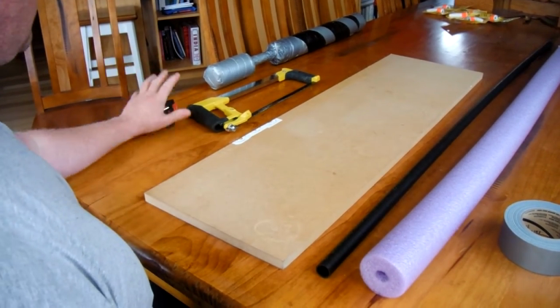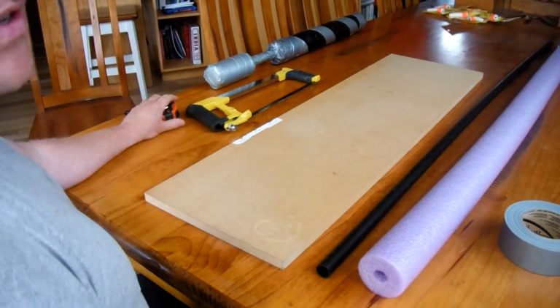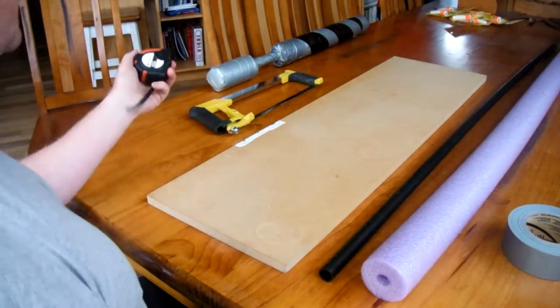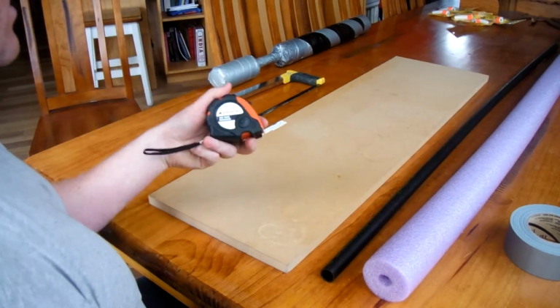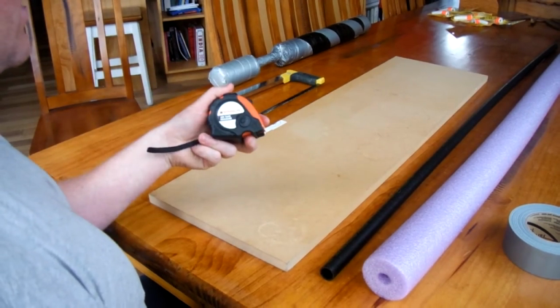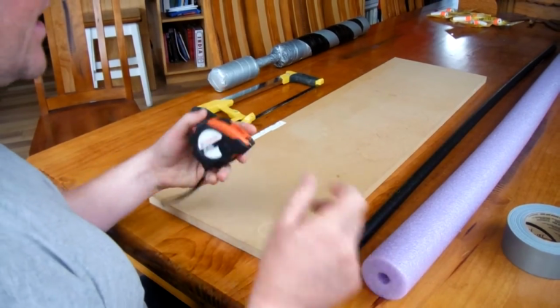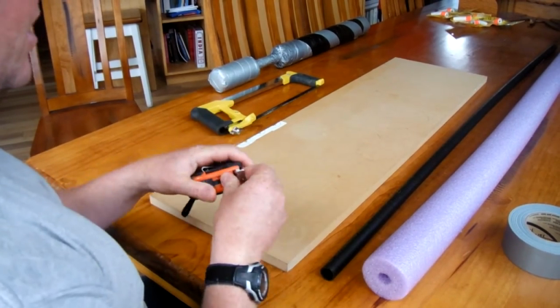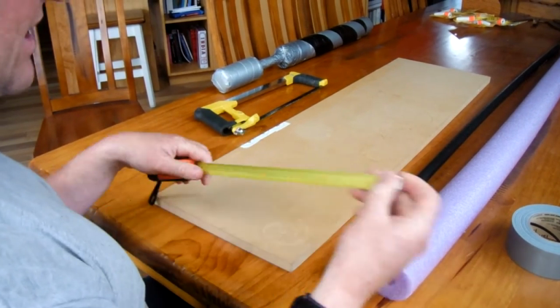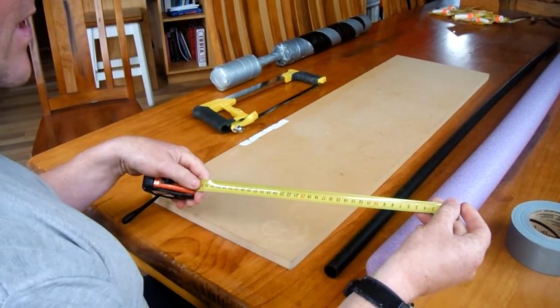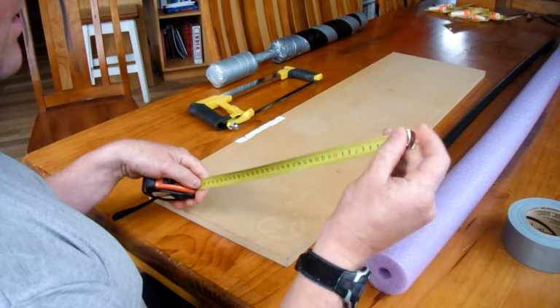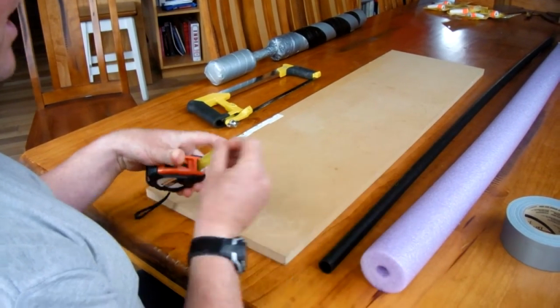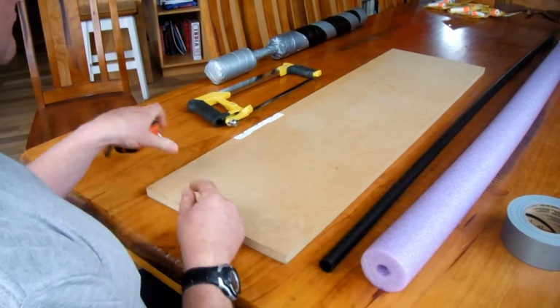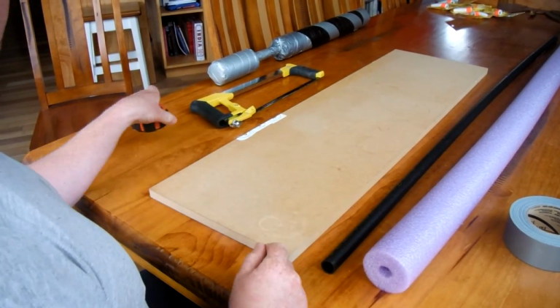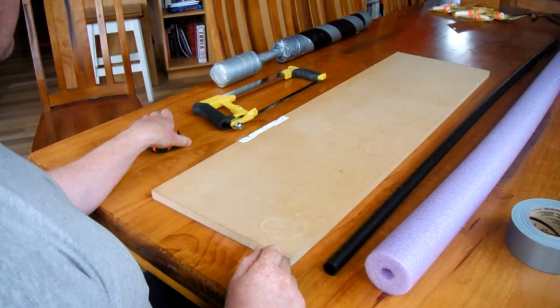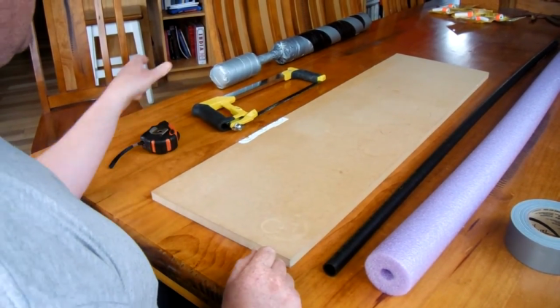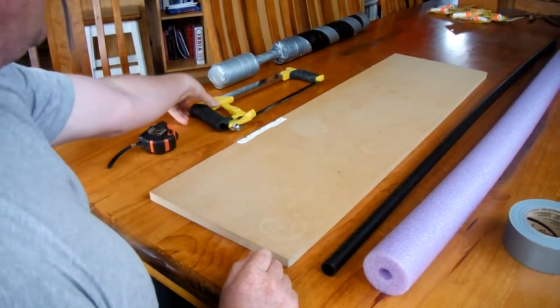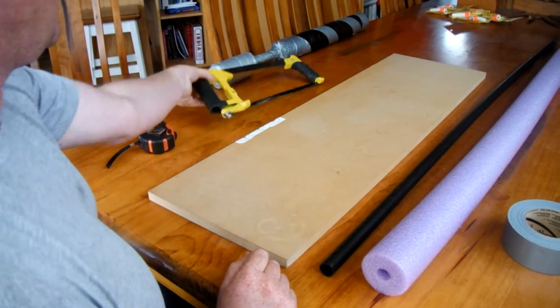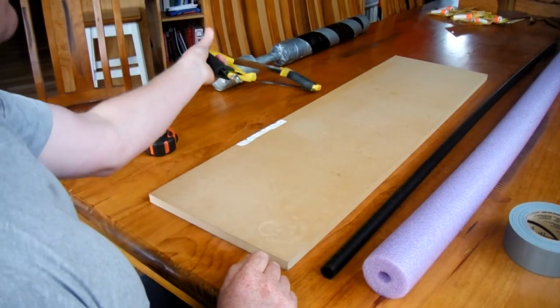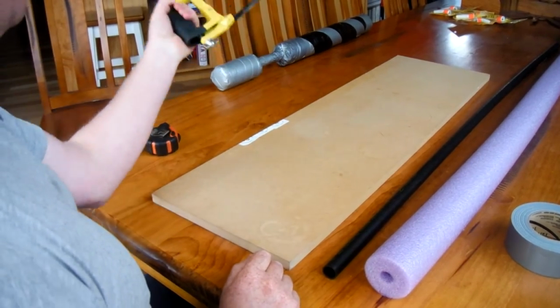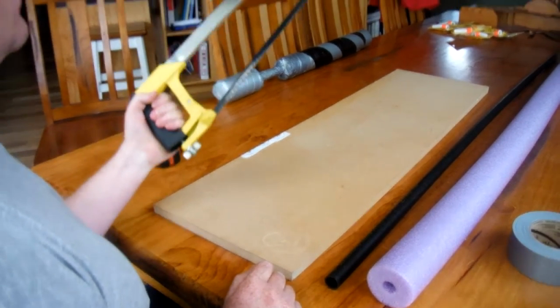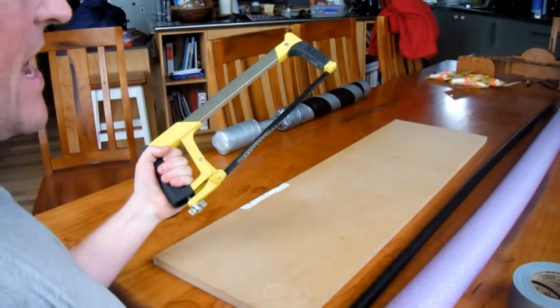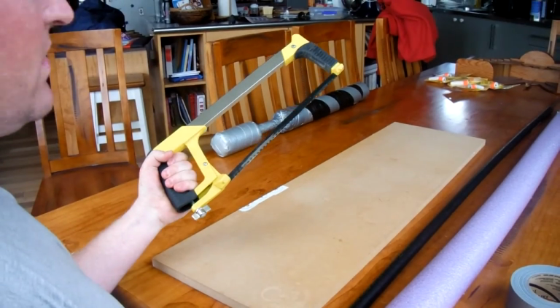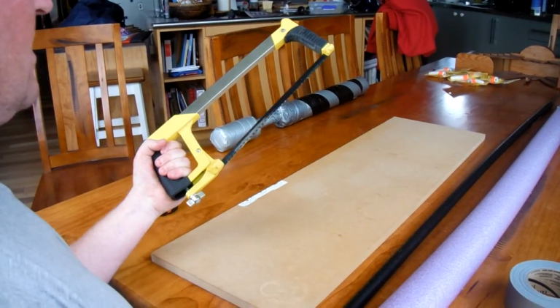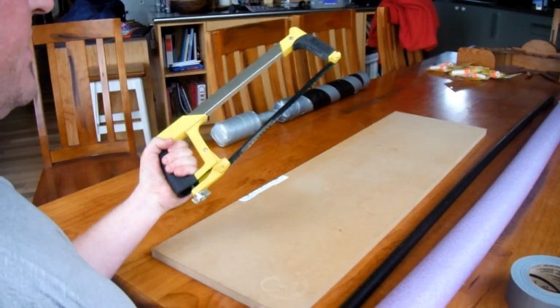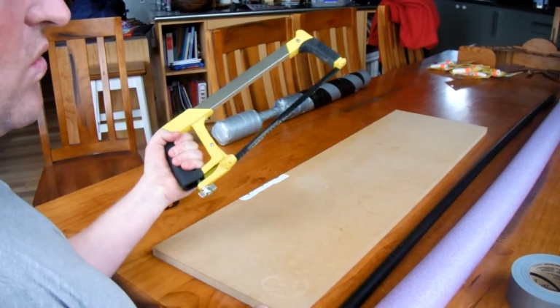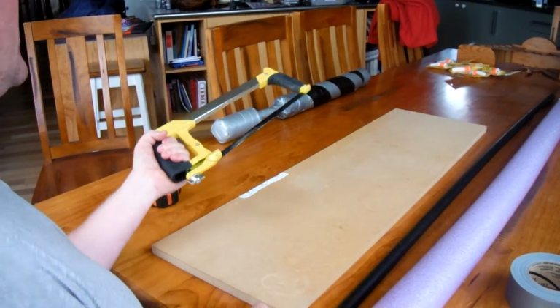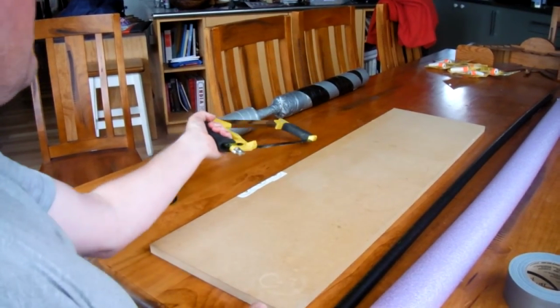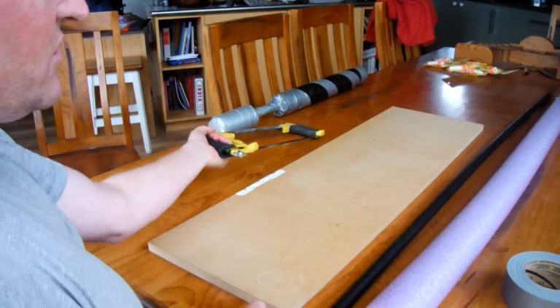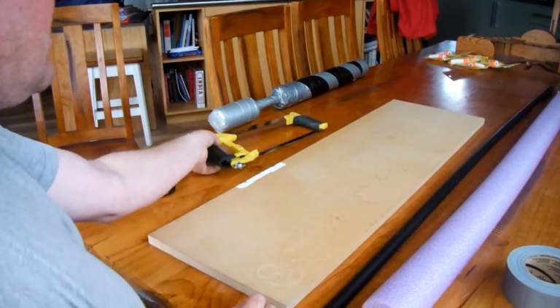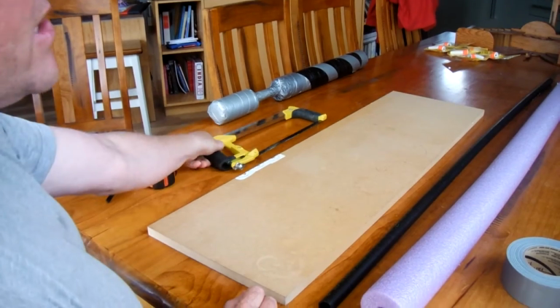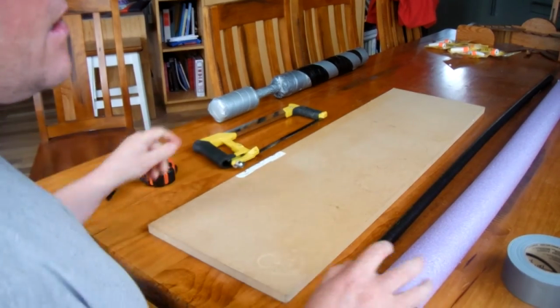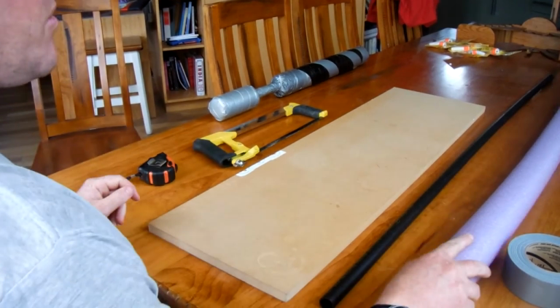Tools for construction are a tape measure - it doesn't have to be one of these, it can just be a shorter one - and a hacksaw. This is all you will need for constructing a basic boffer sword.